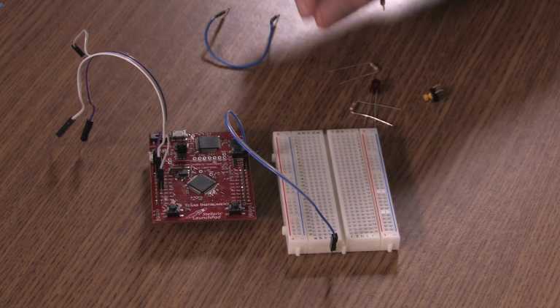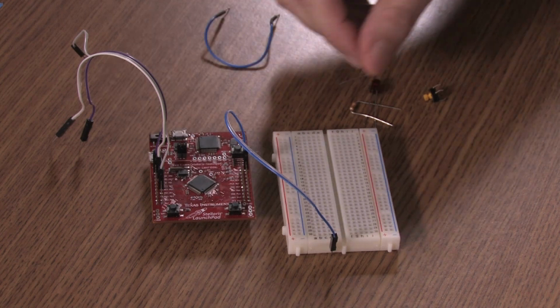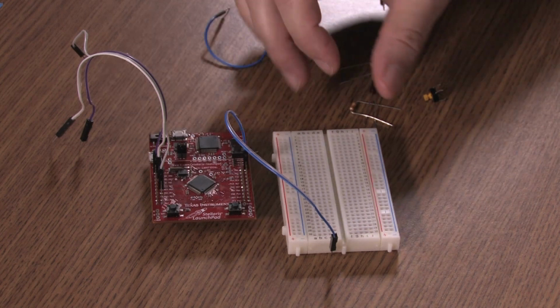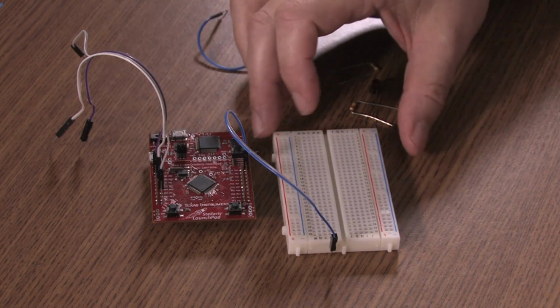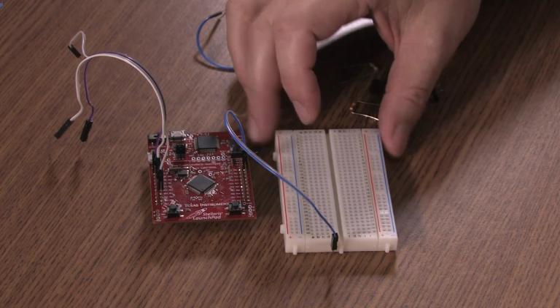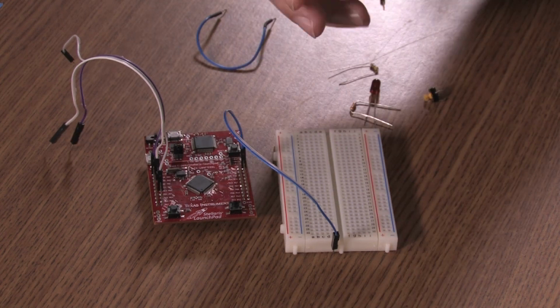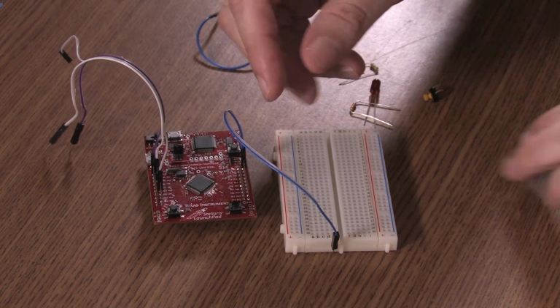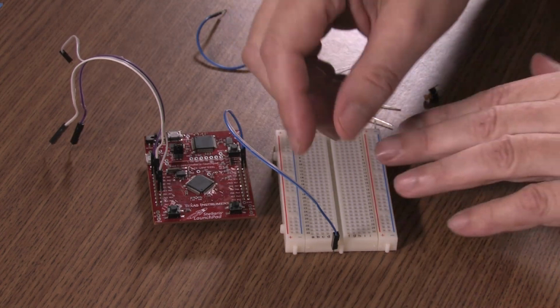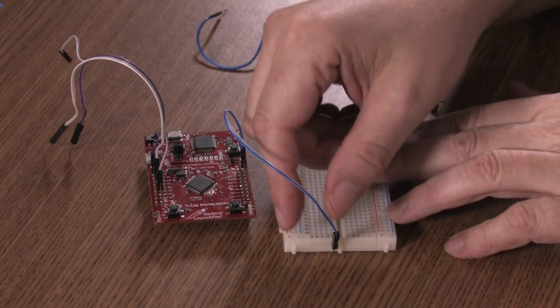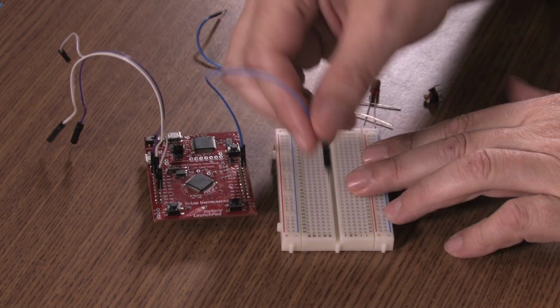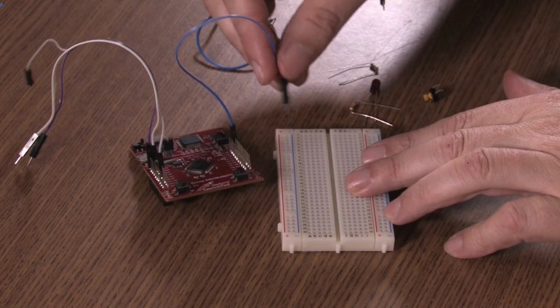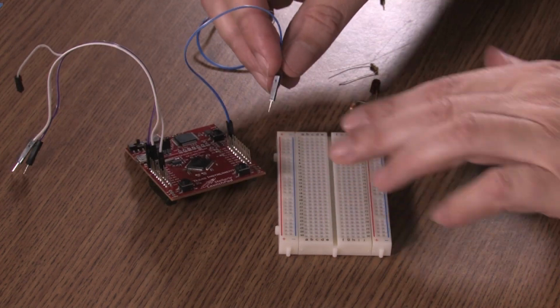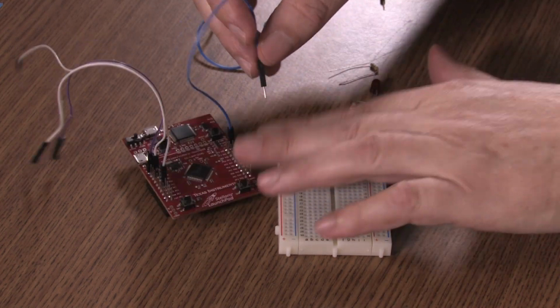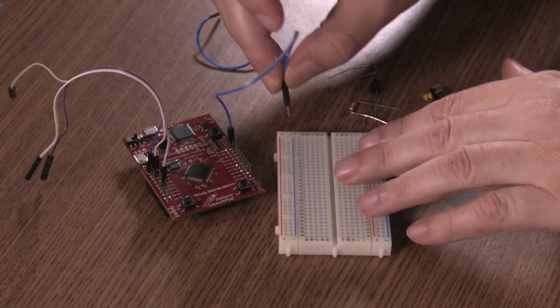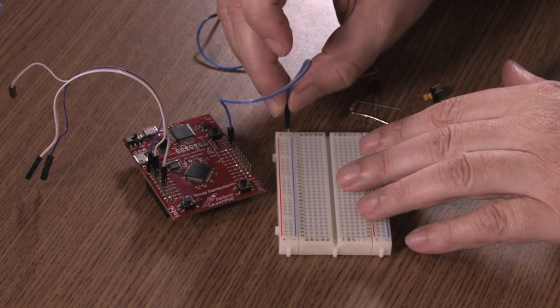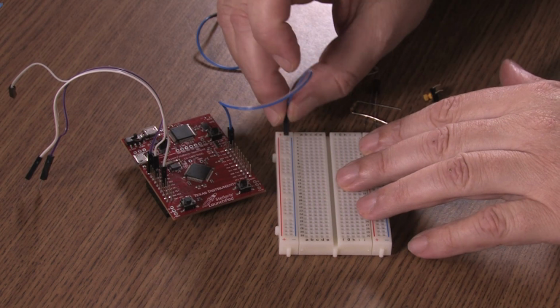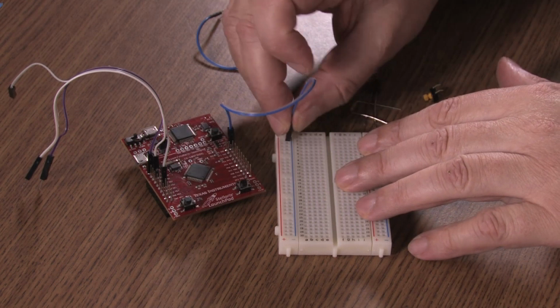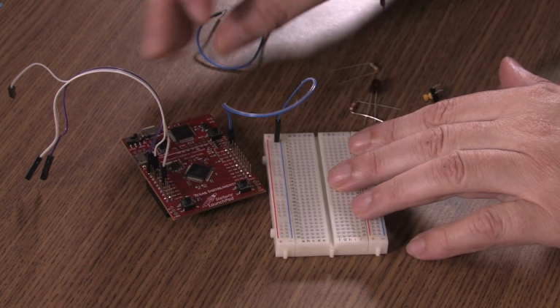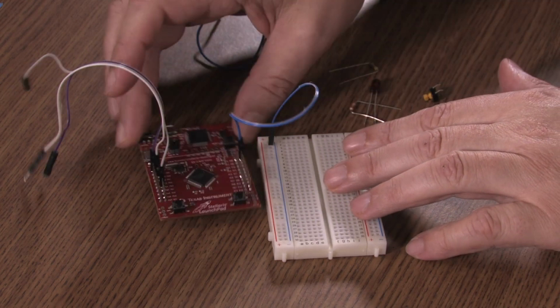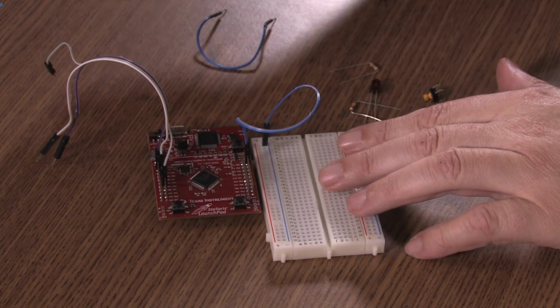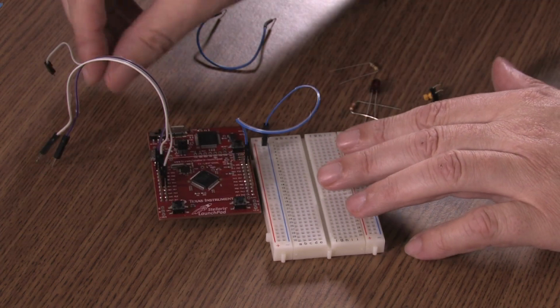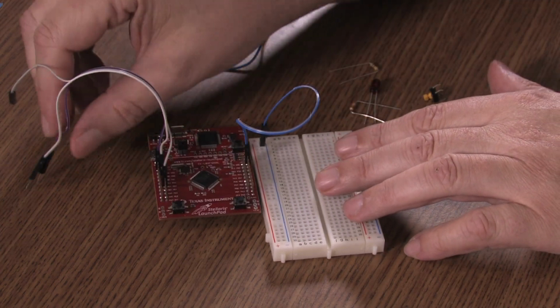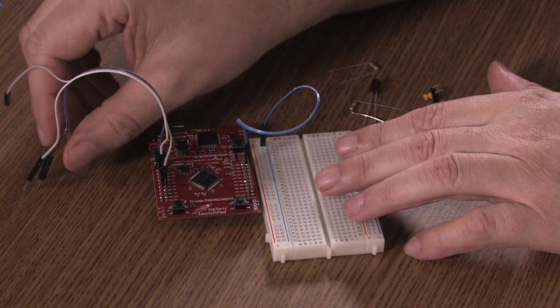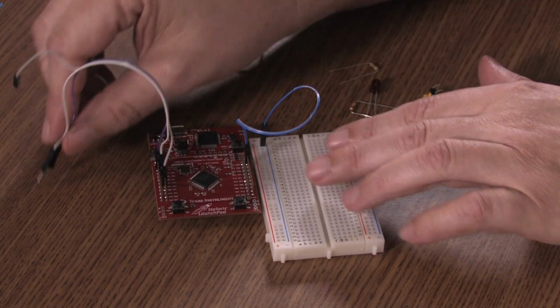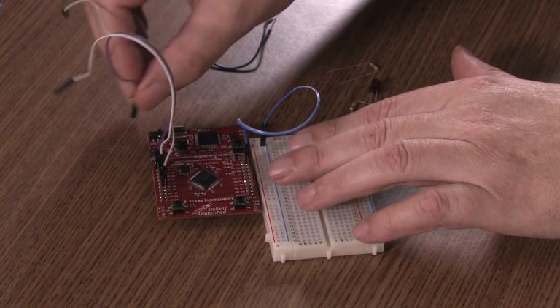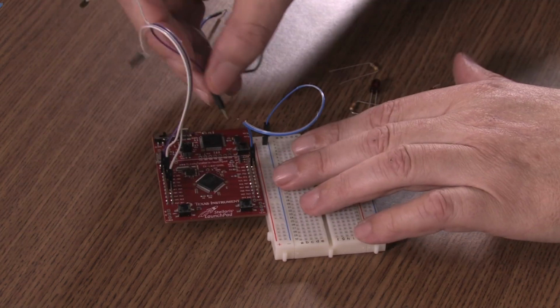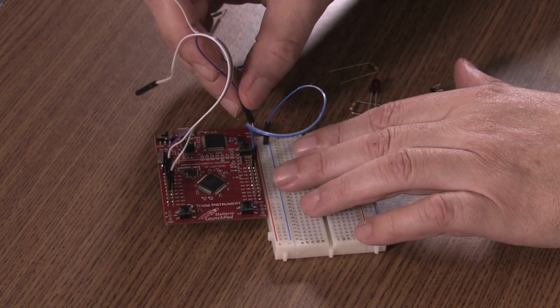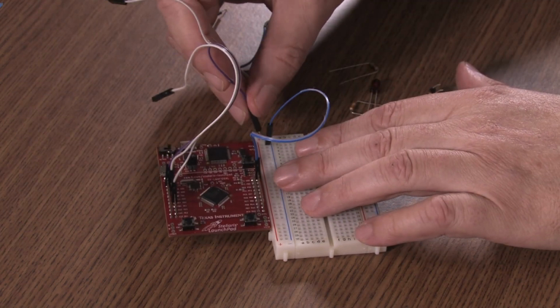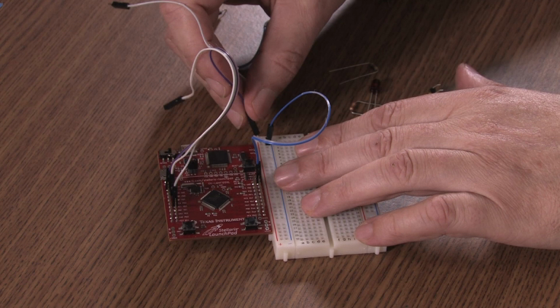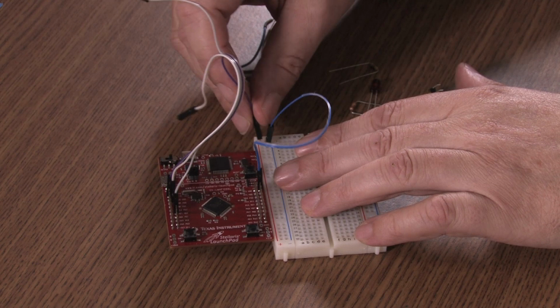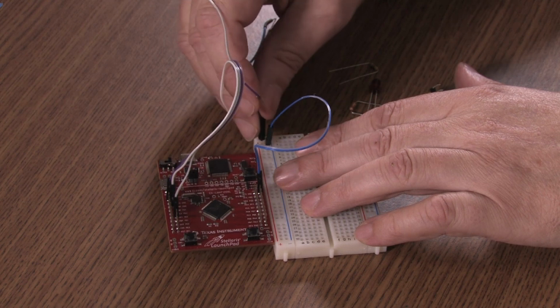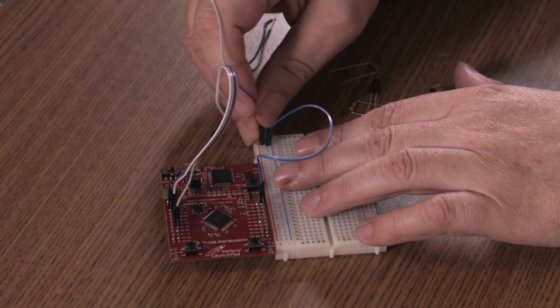All right, let's build it. We take our components and we'll first begin with the ground and I'll tie it to this strip. Second, I'll take my power and tie it to that strip.